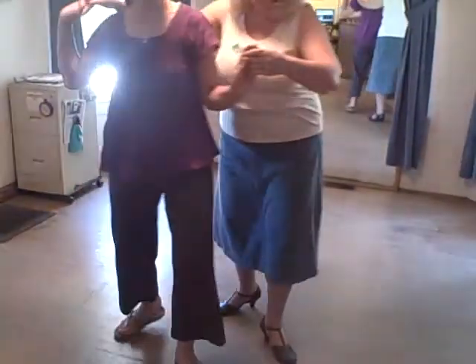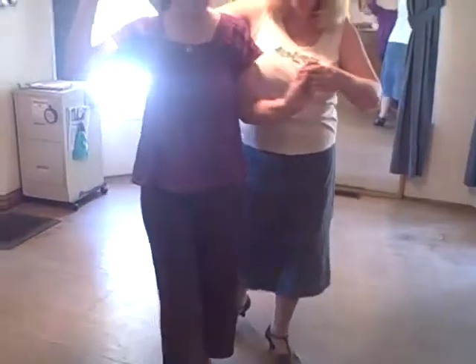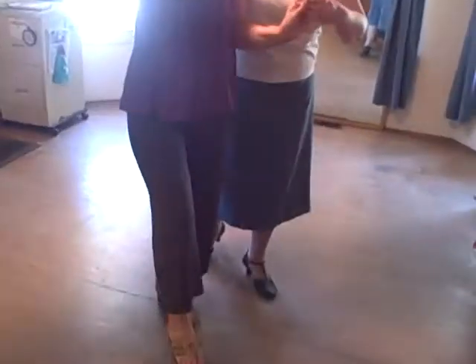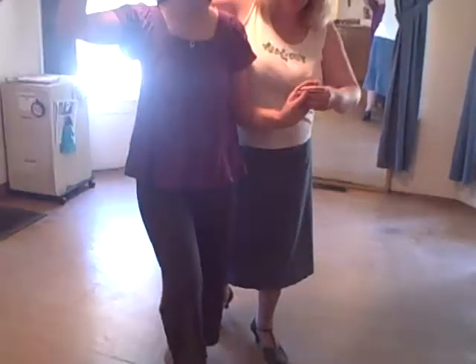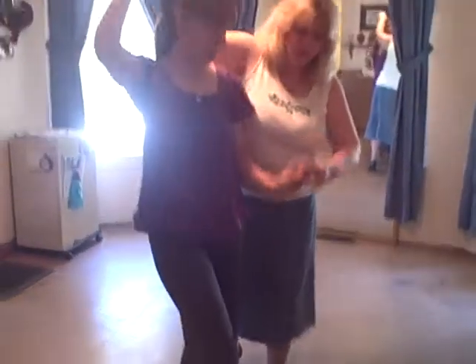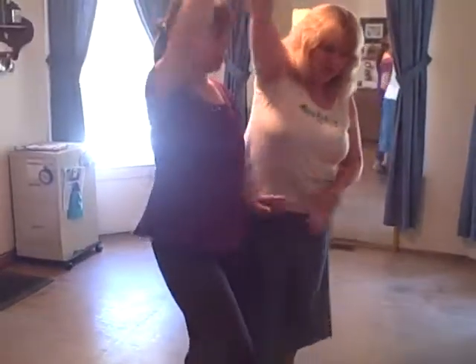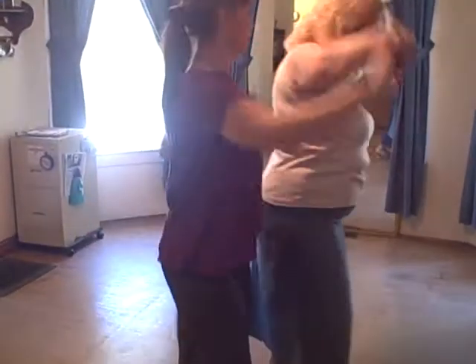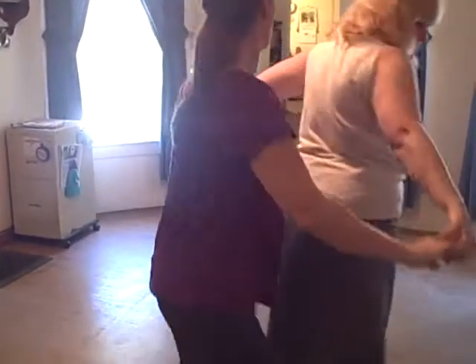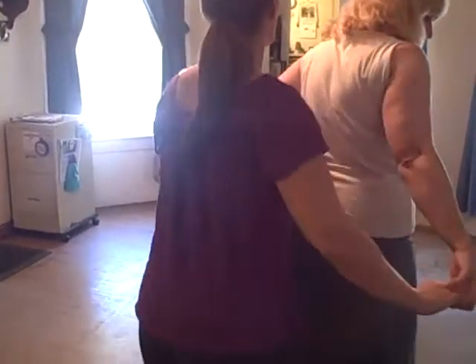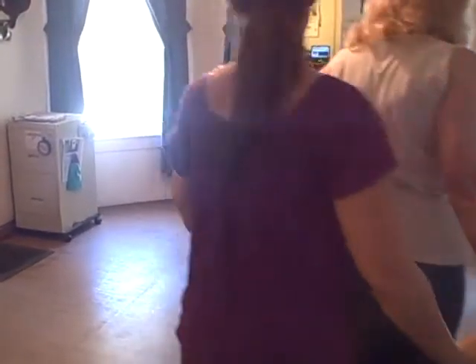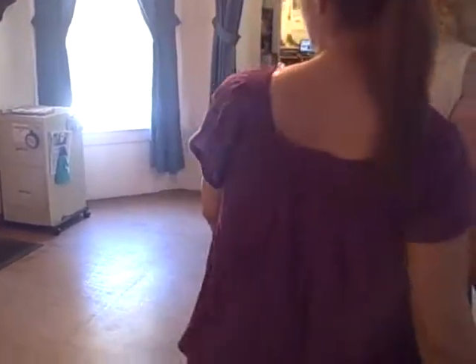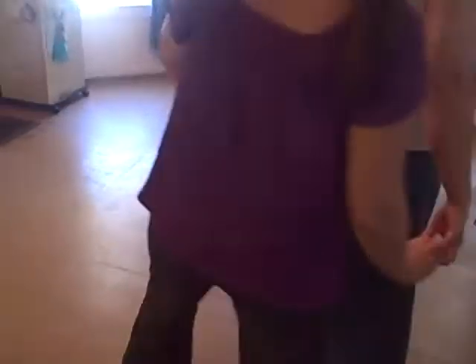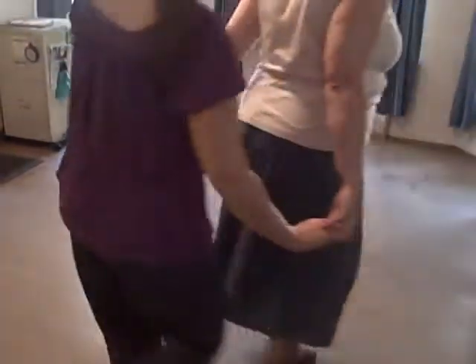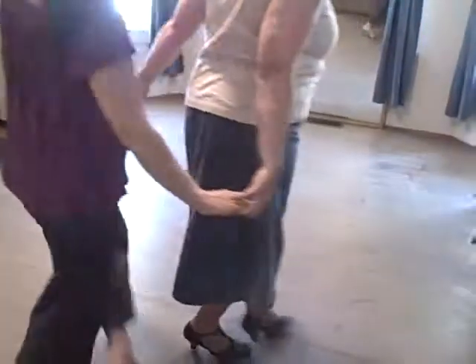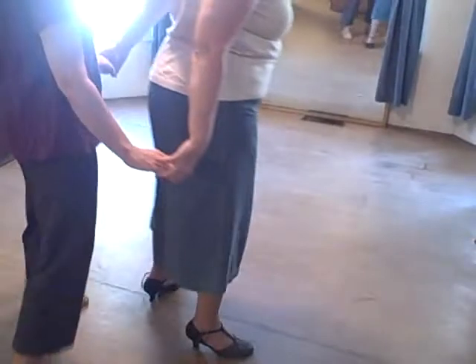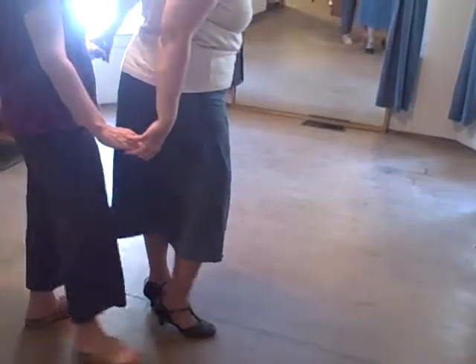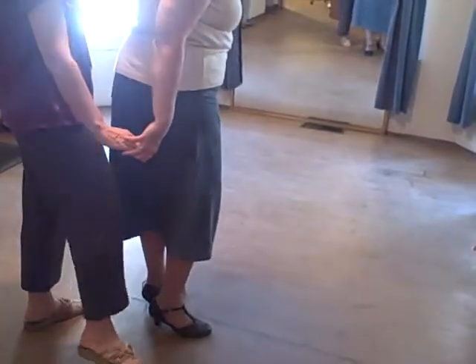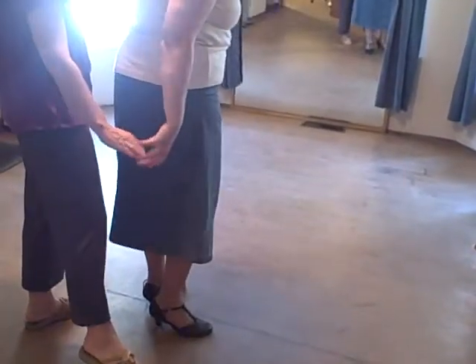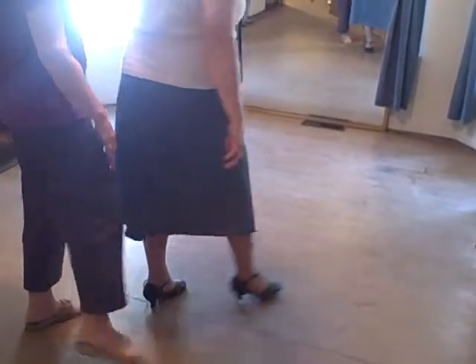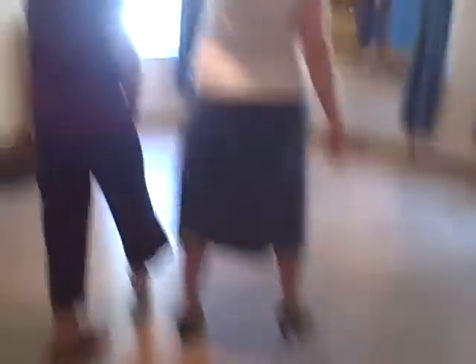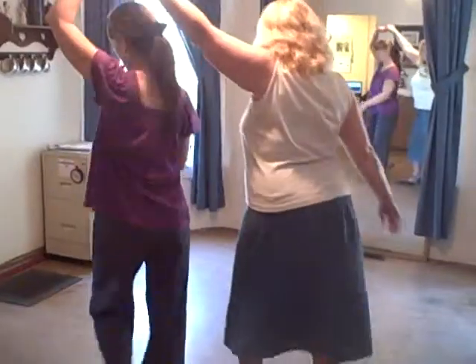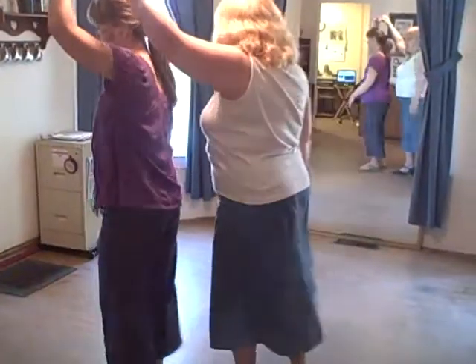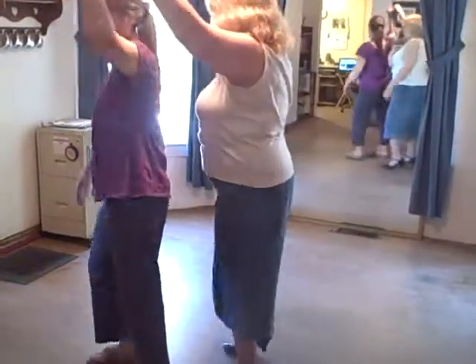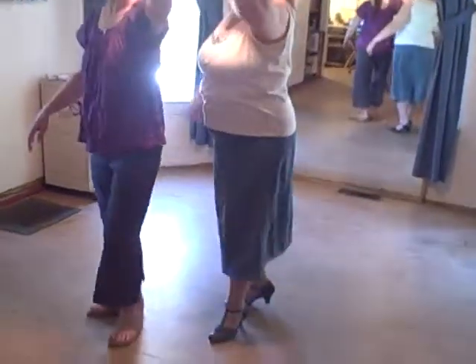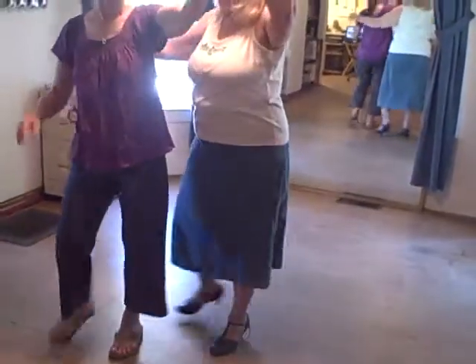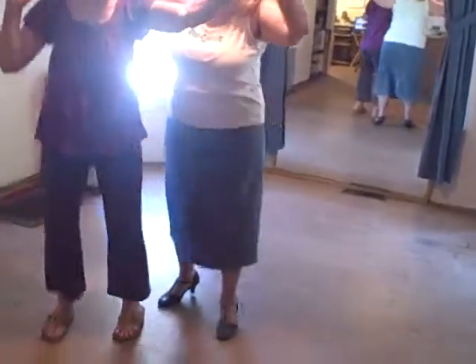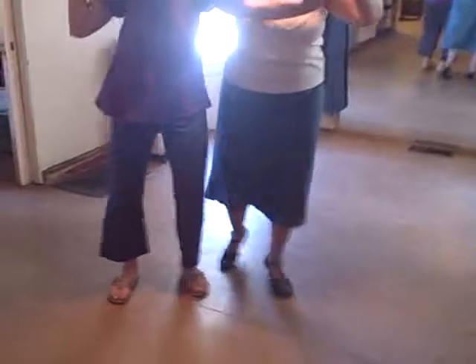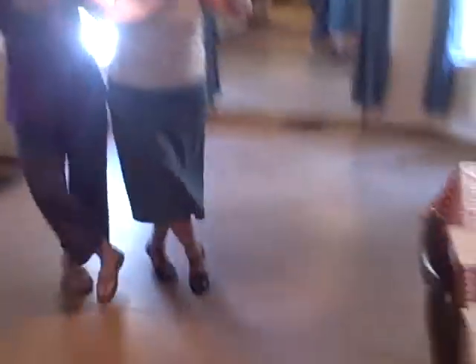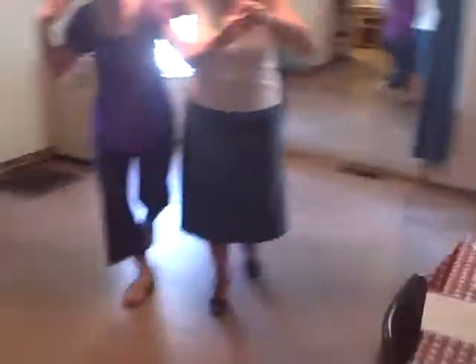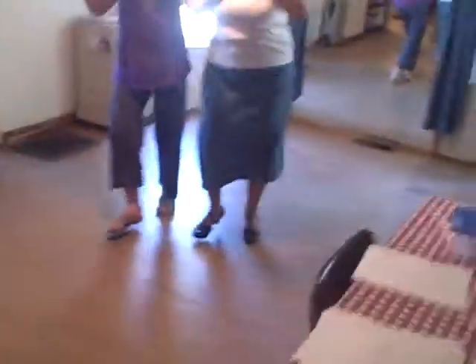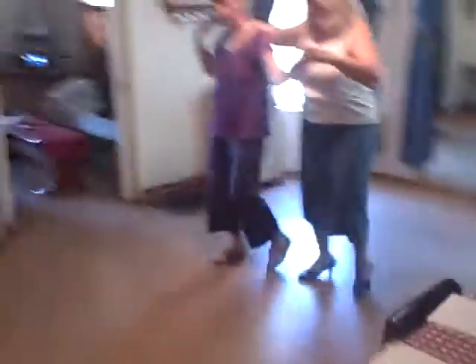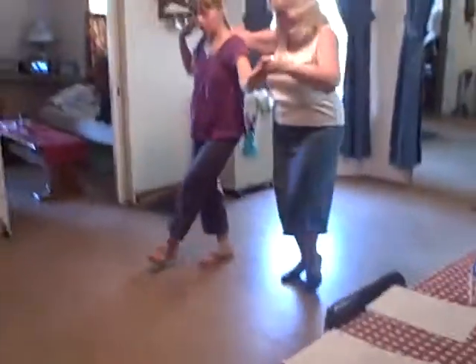Now, just bring her right hand over her head. Step behind step. Step behind step. Now, take the left hand and over her head. Bind left. 1, 2, 3. 1, 2, 3, 4.